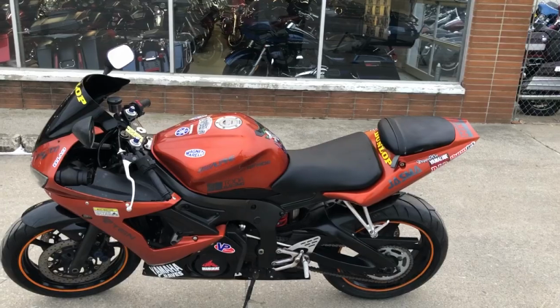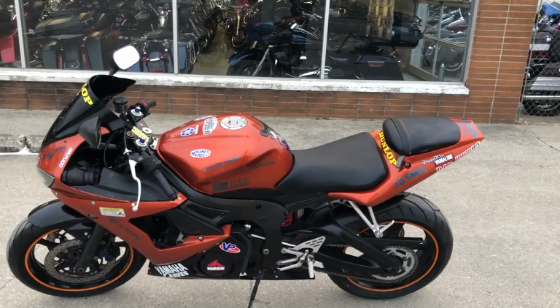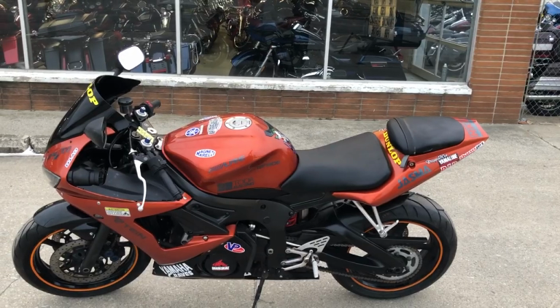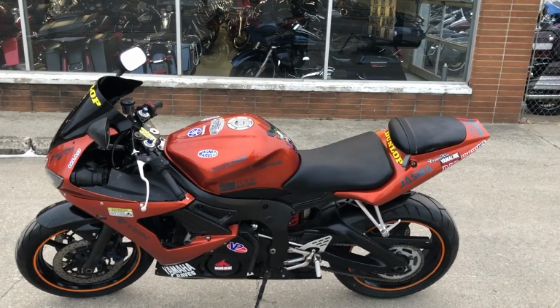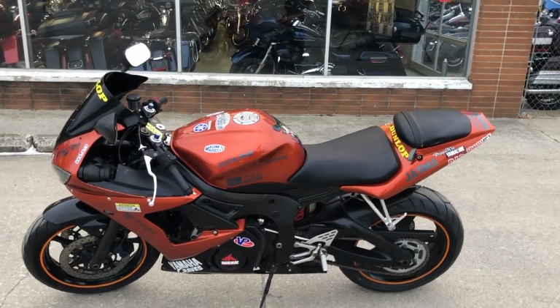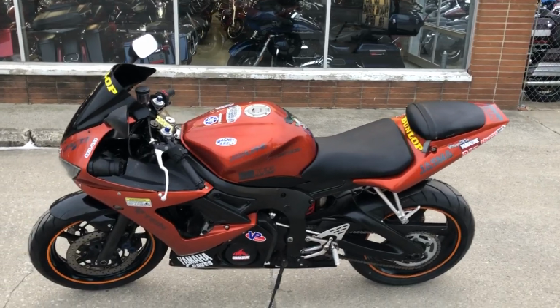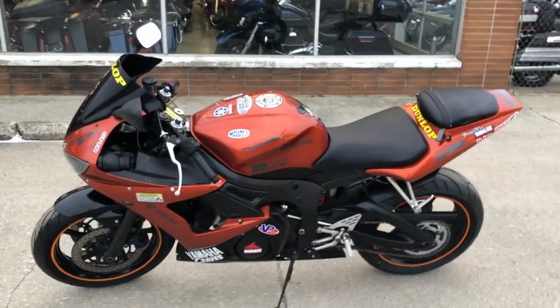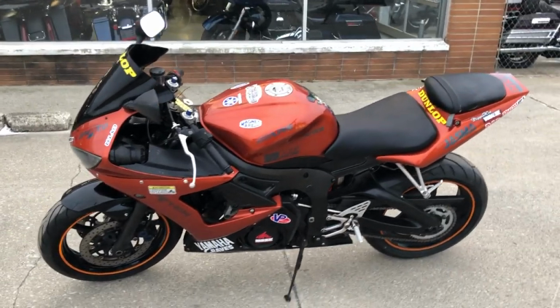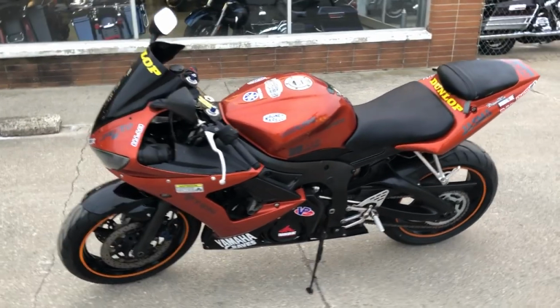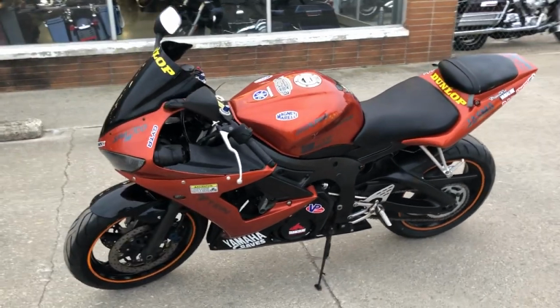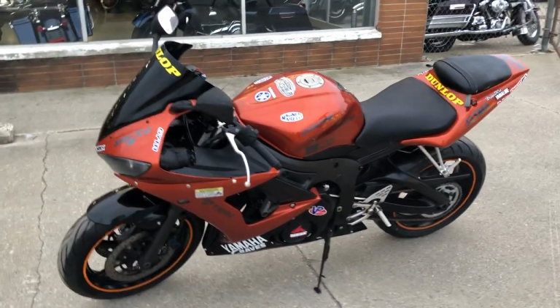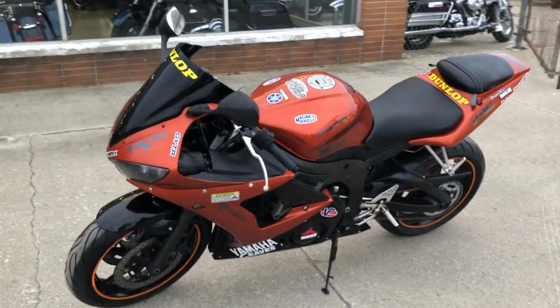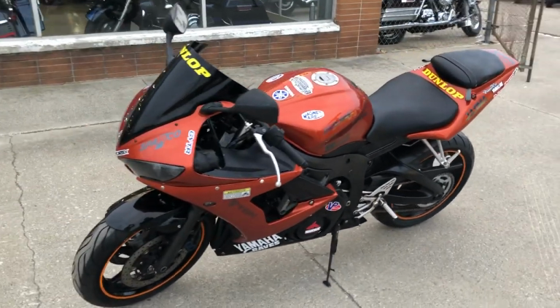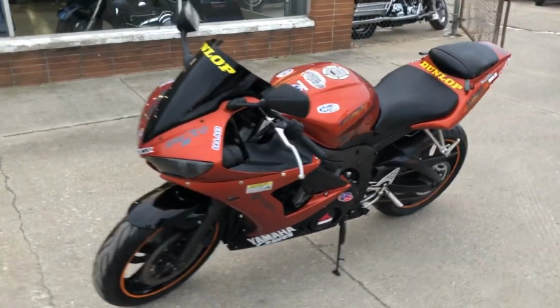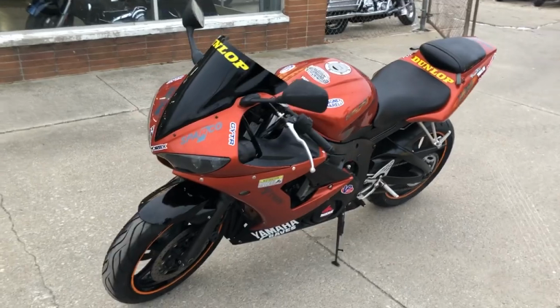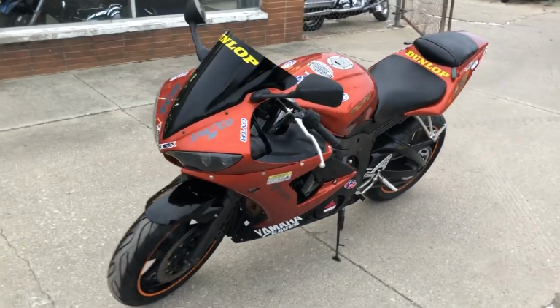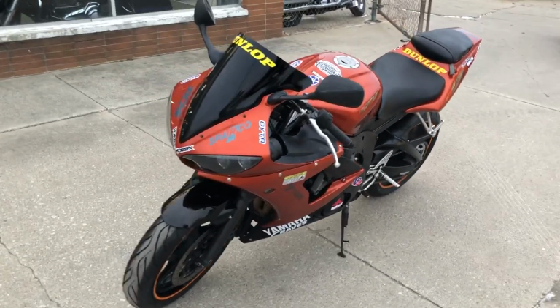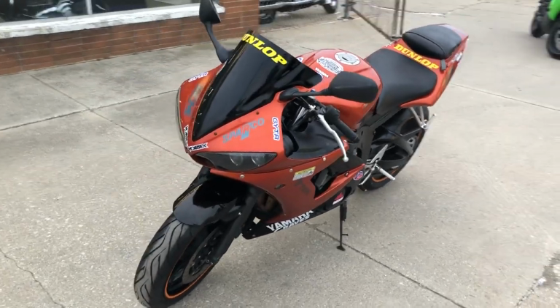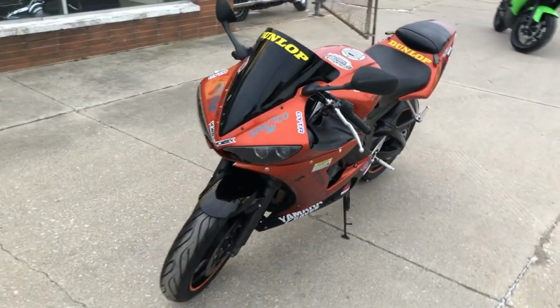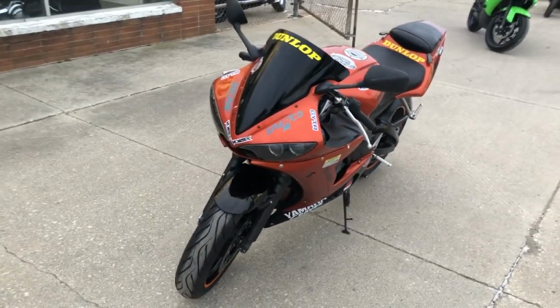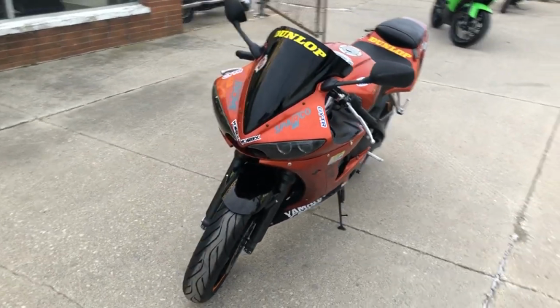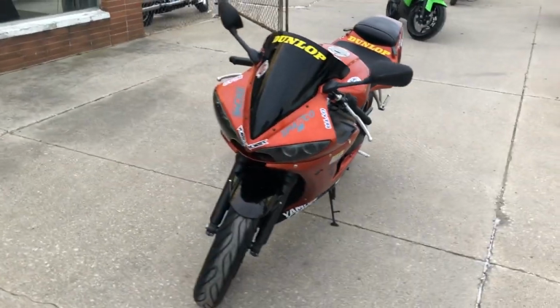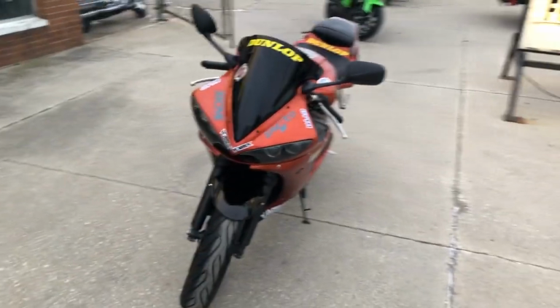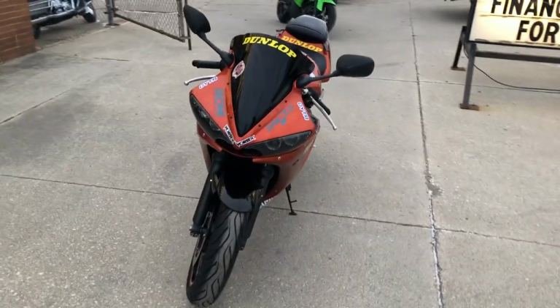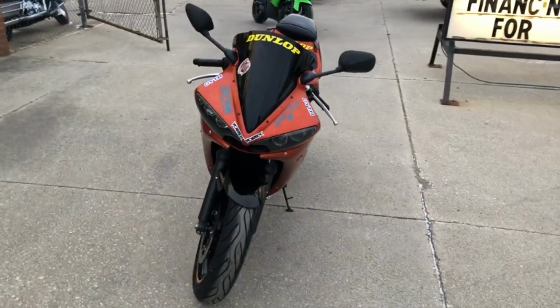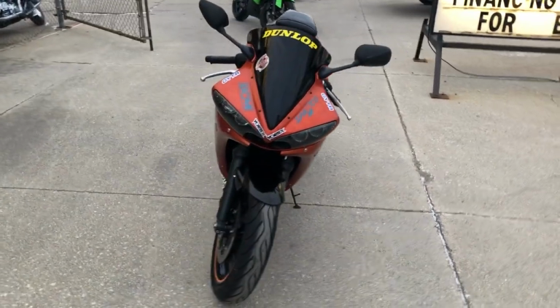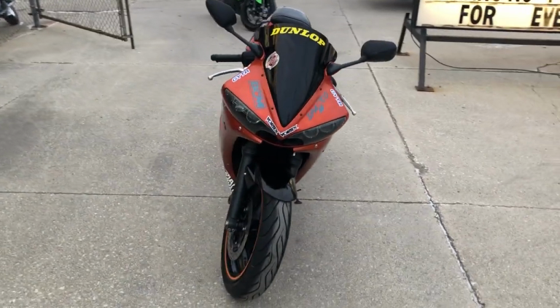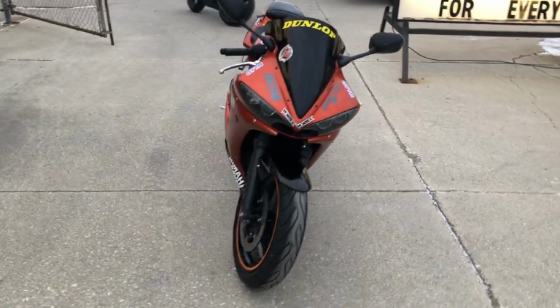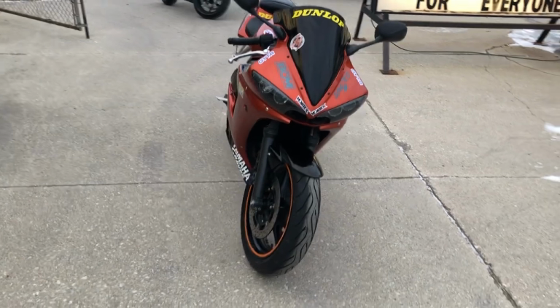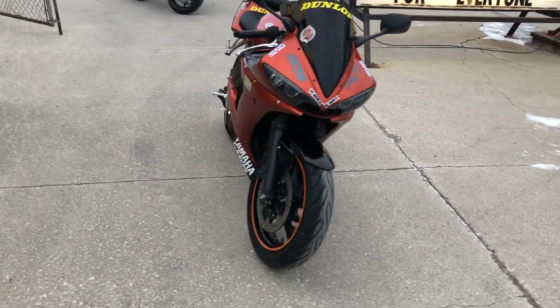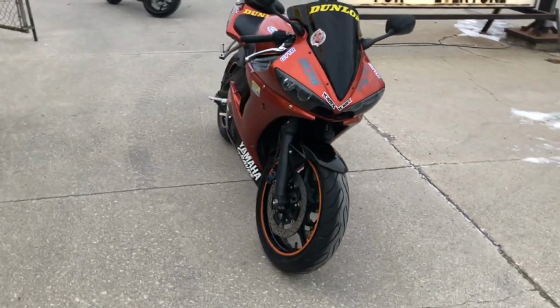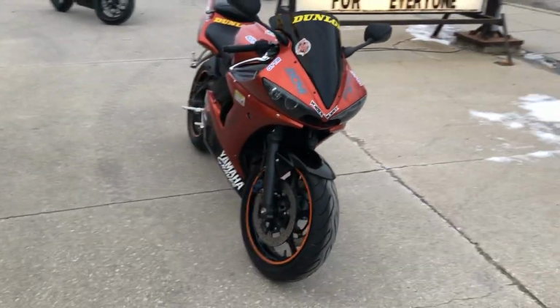Hey guys, thanks for taking a second to look at and check us out at Approval Power Sports. What we have here is a used Yamaha R6 for sale with the bright orange paint, and it's got $1,500 in extras.